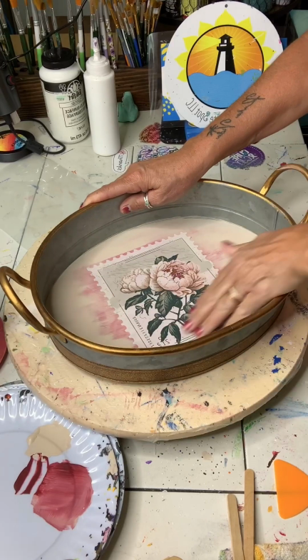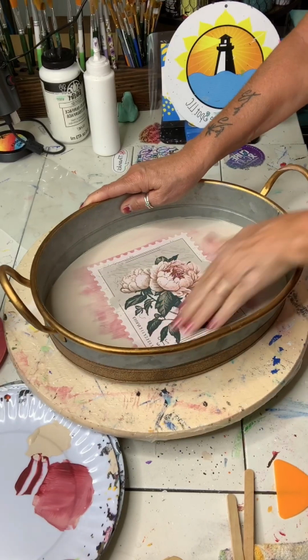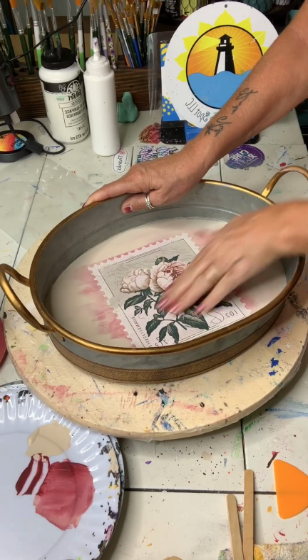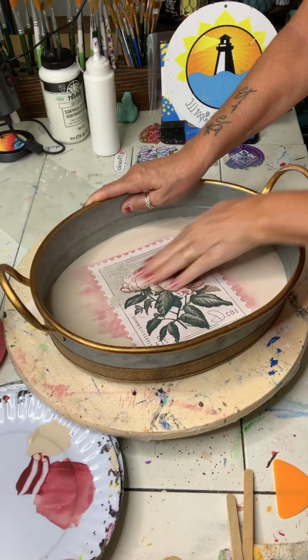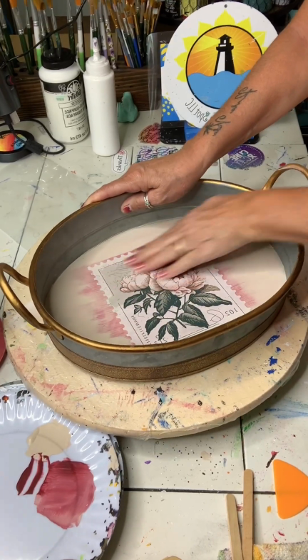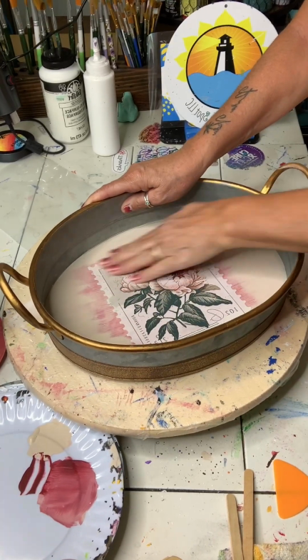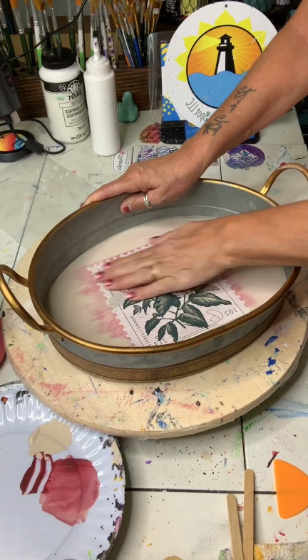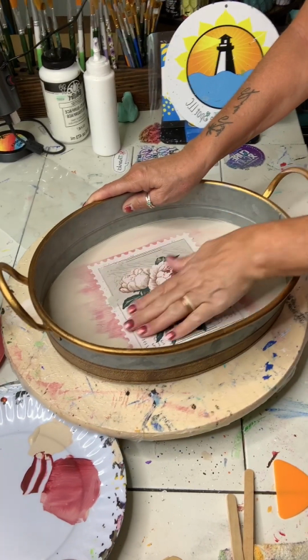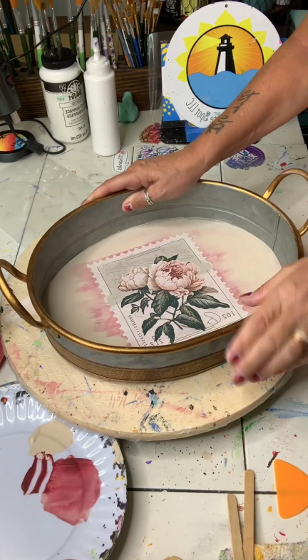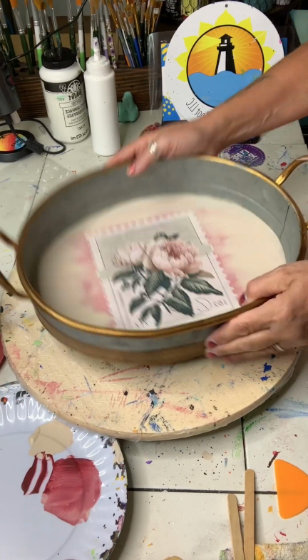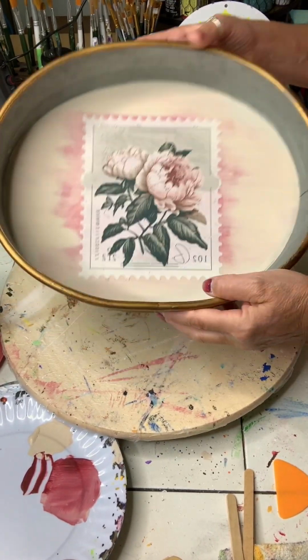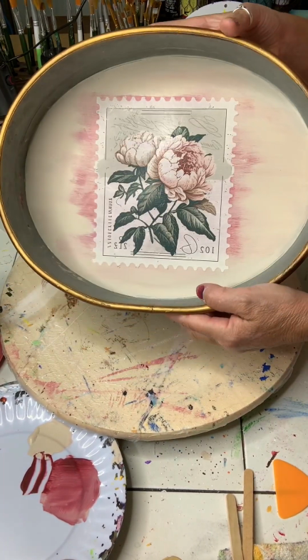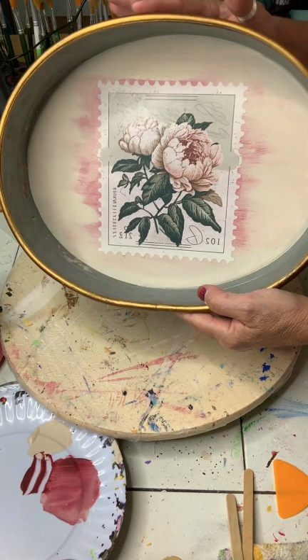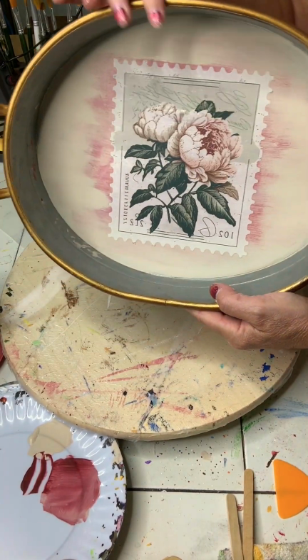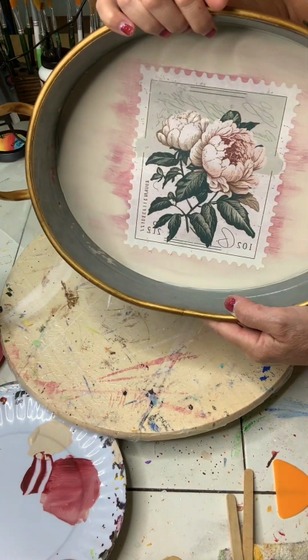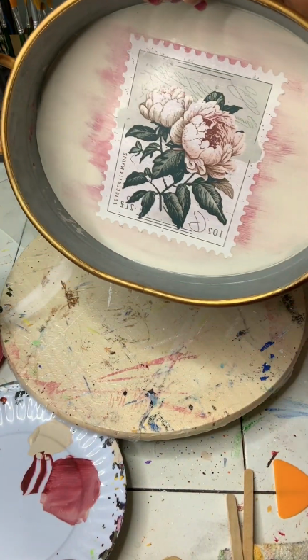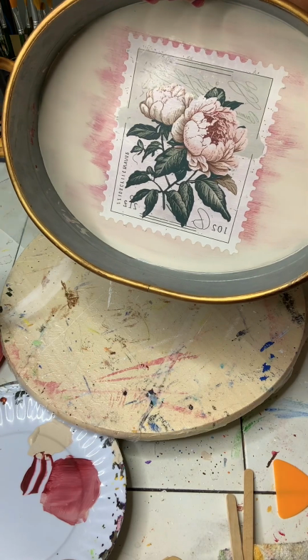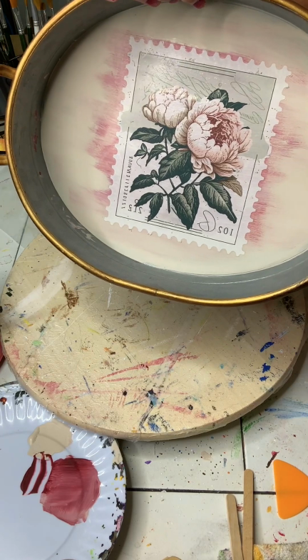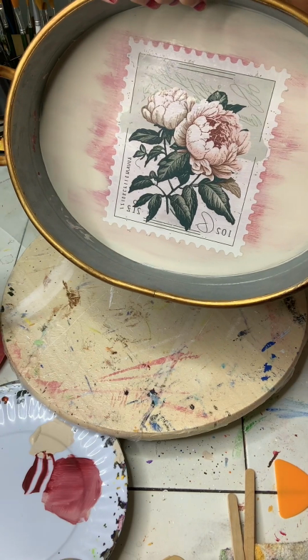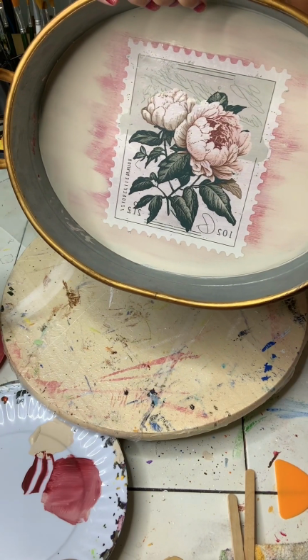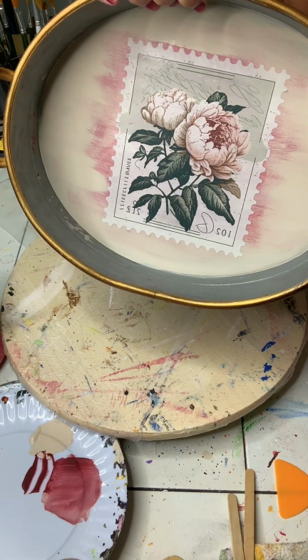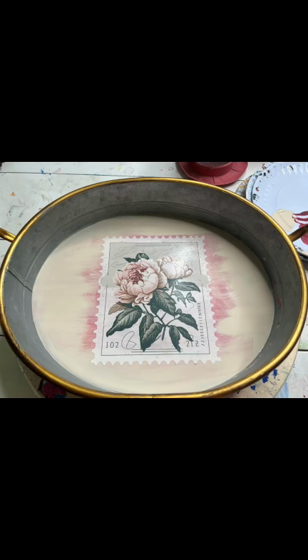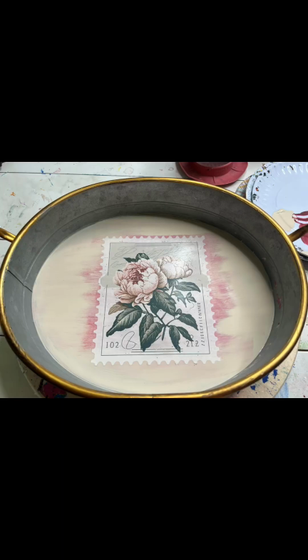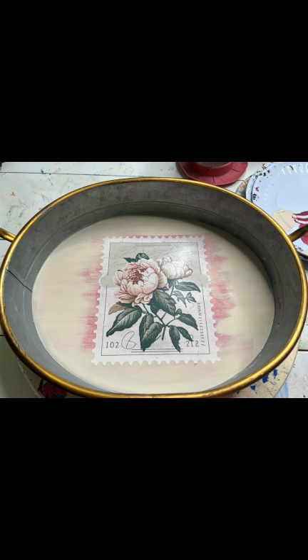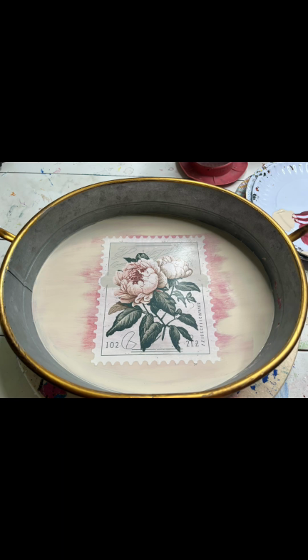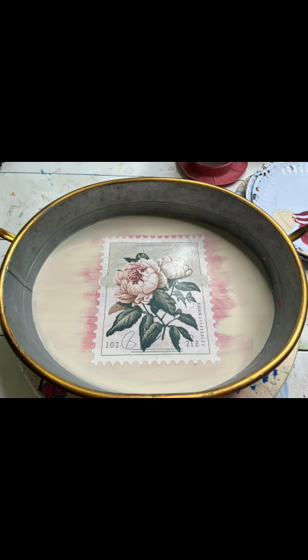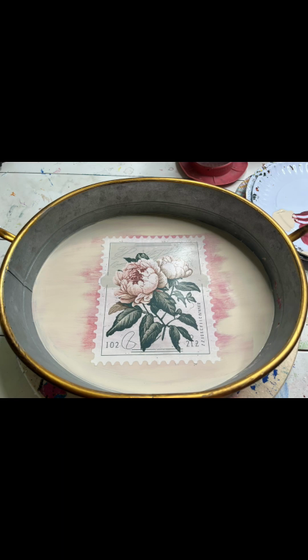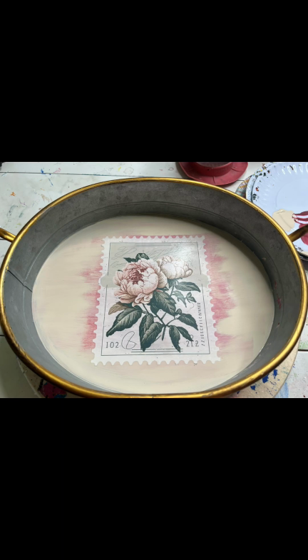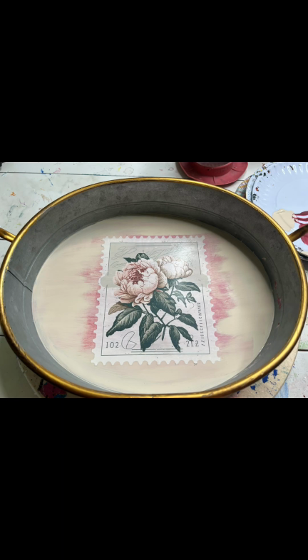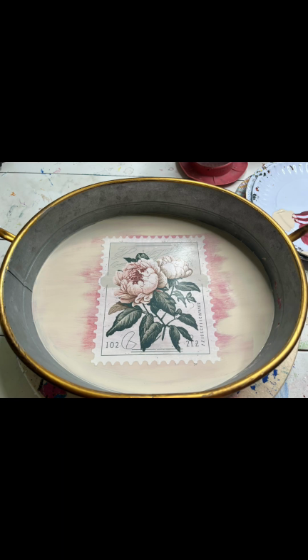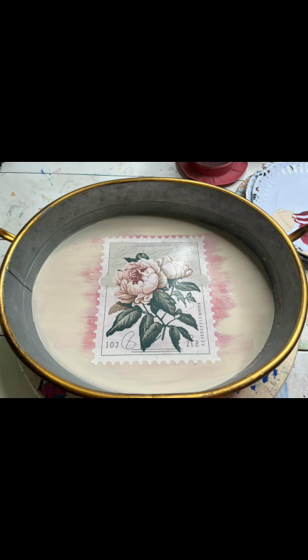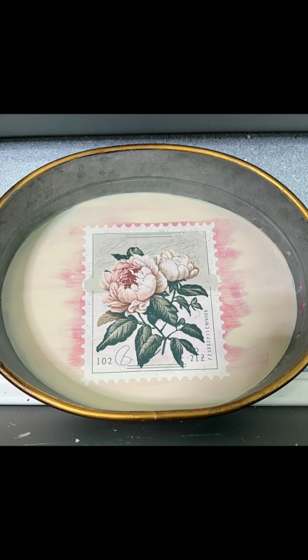And there you go — we upcycled this tray! Don't forget to use Stencil Spot for 10% off stencils or rub on transfers. Thank you for joining me, follow for more.